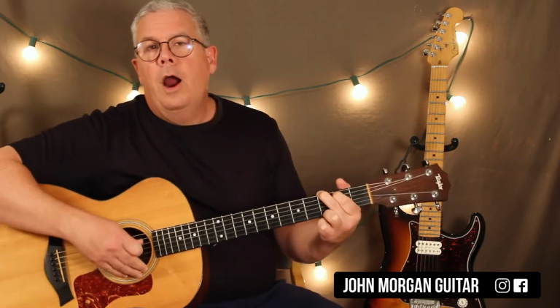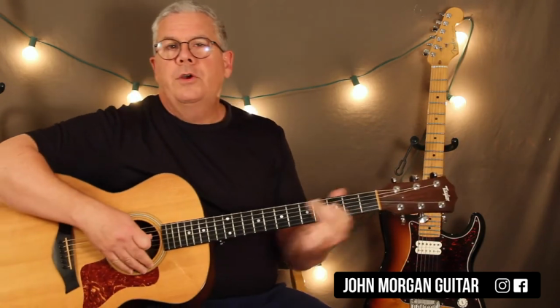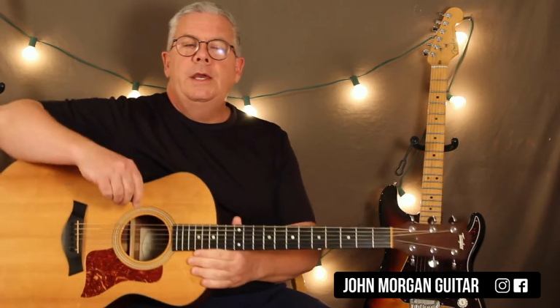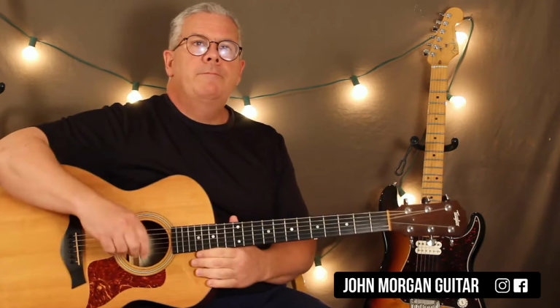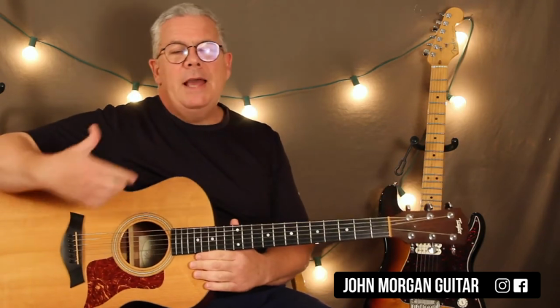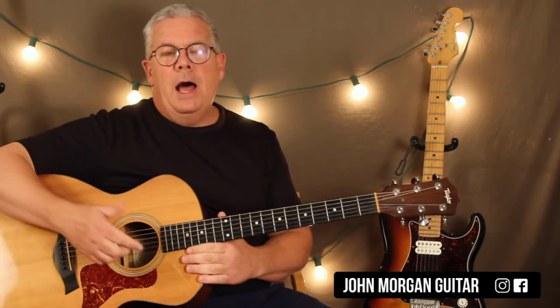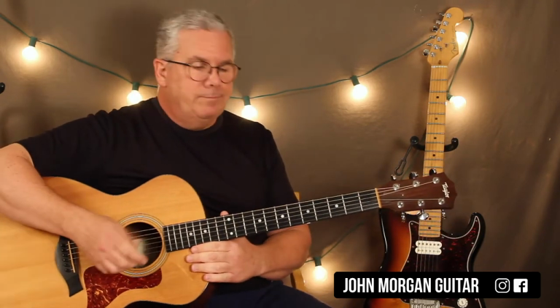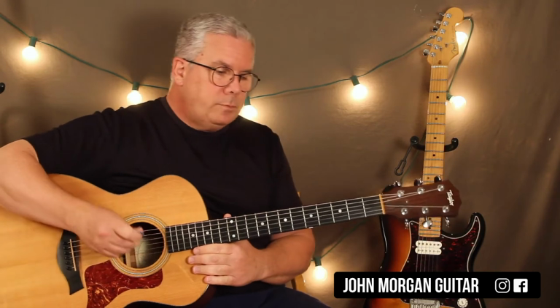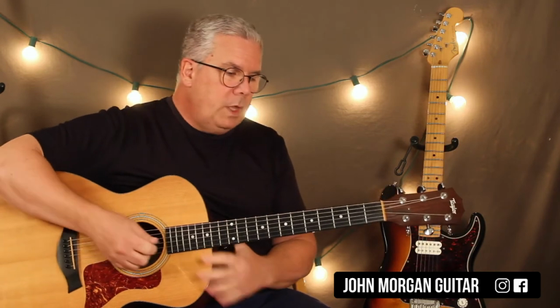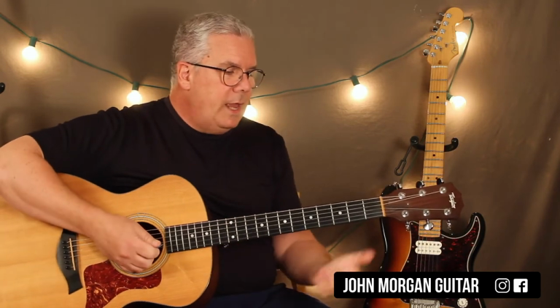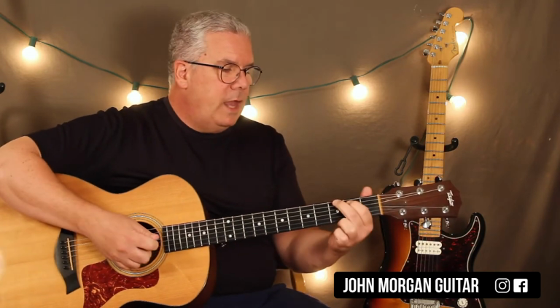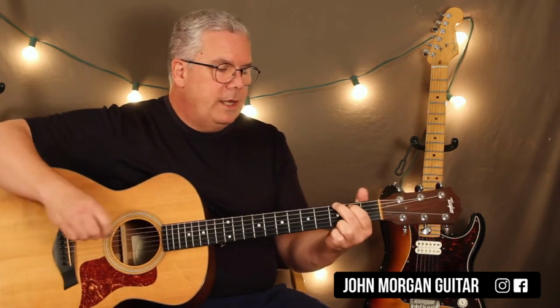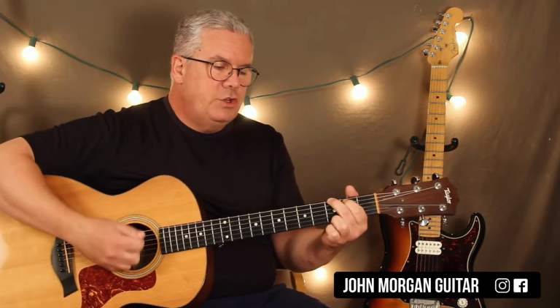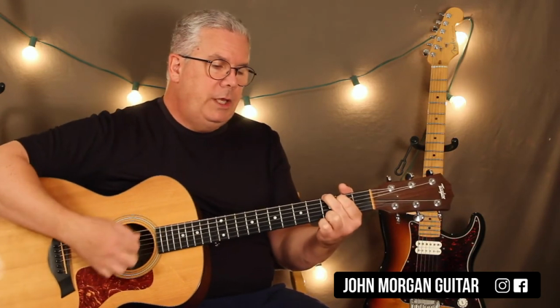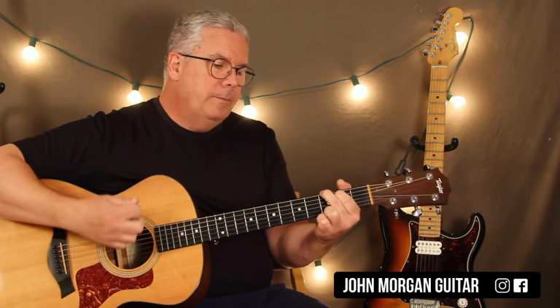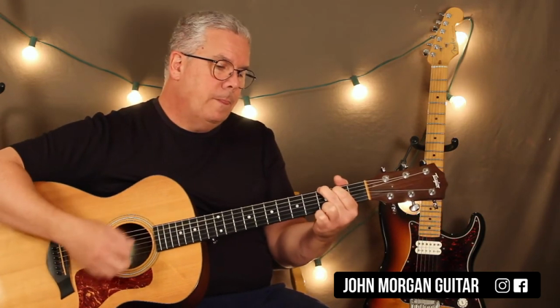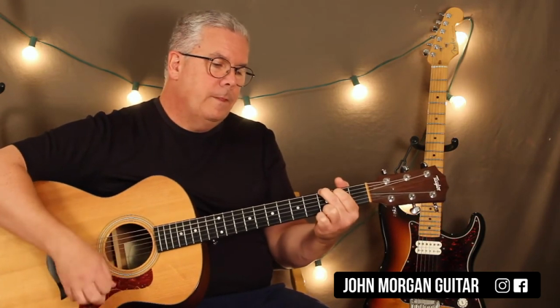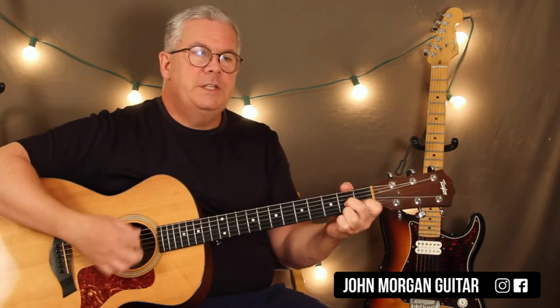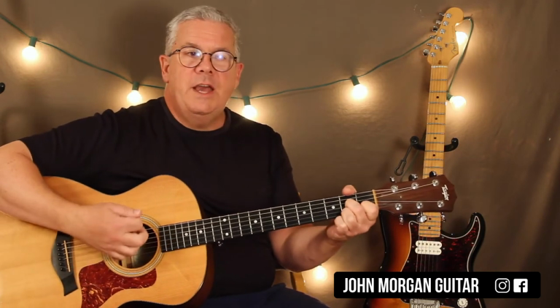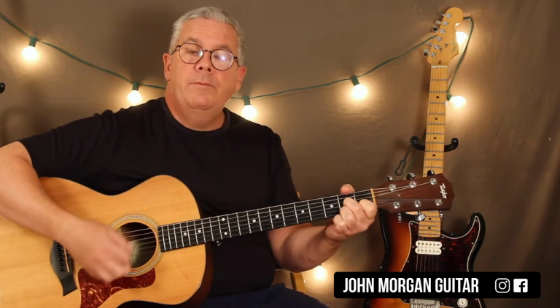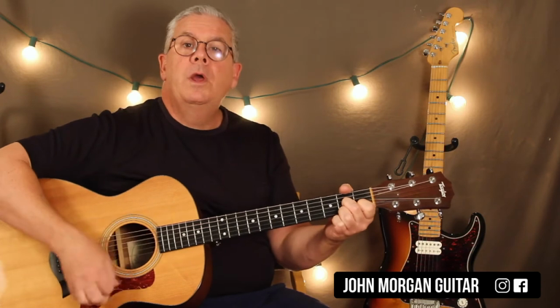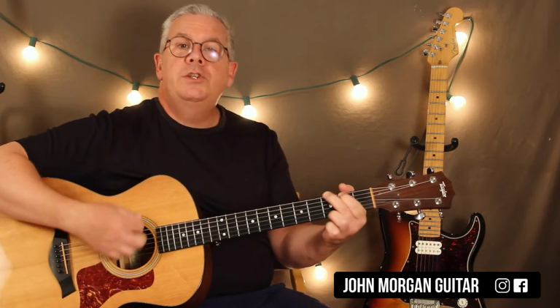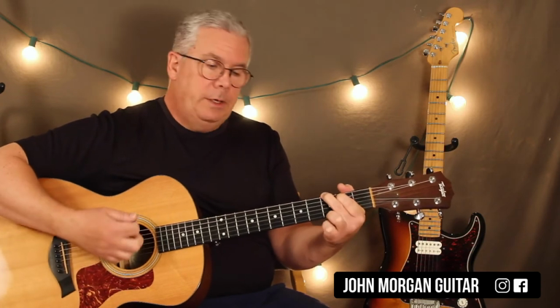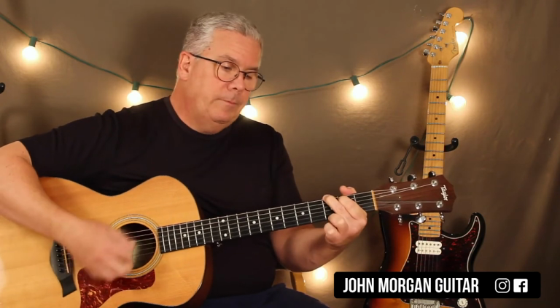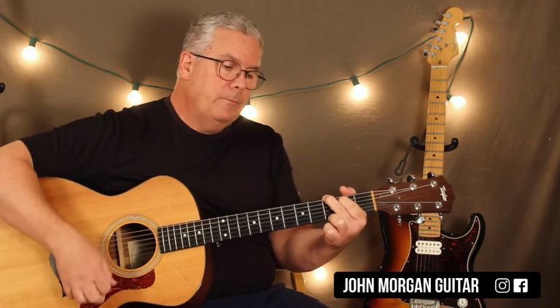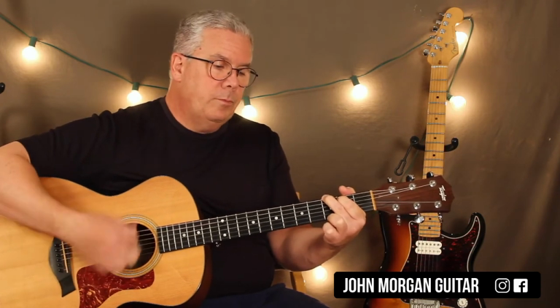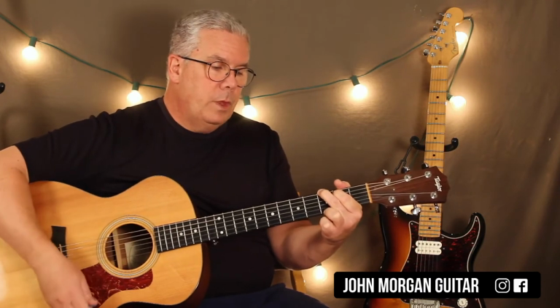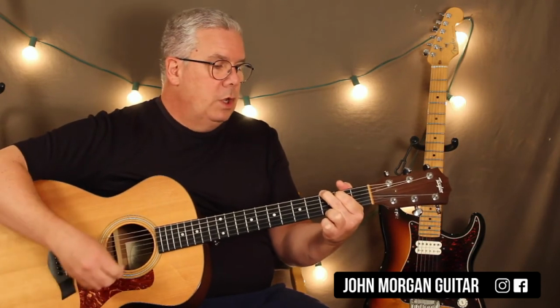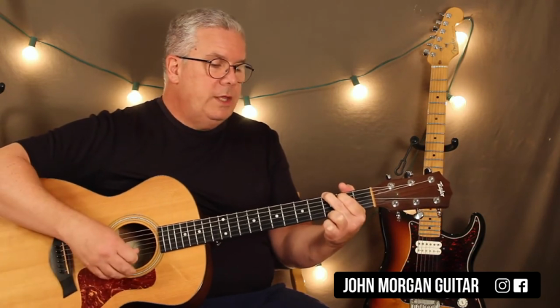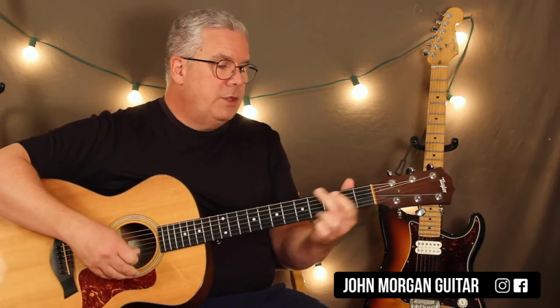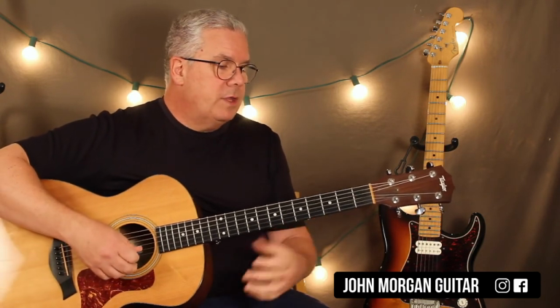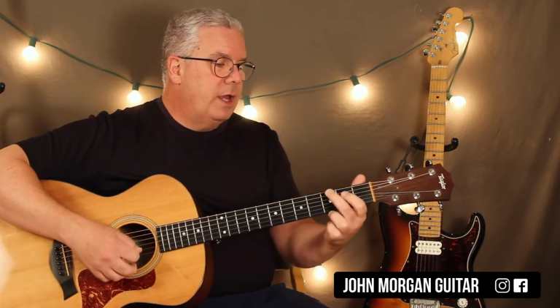Alright, so the last line: G, D7, G. Let's do some stuff with that.